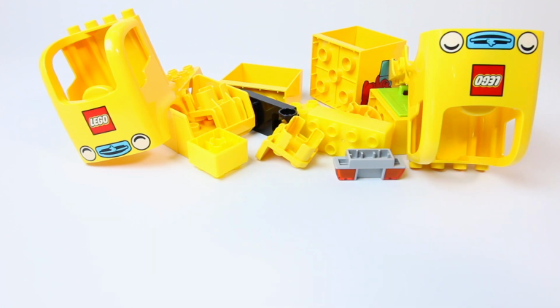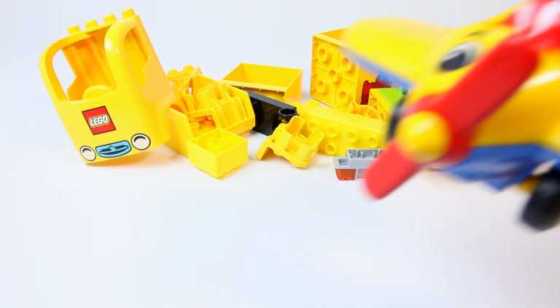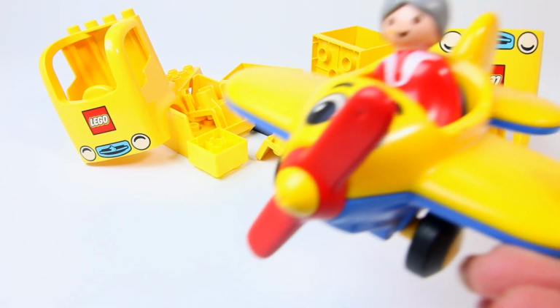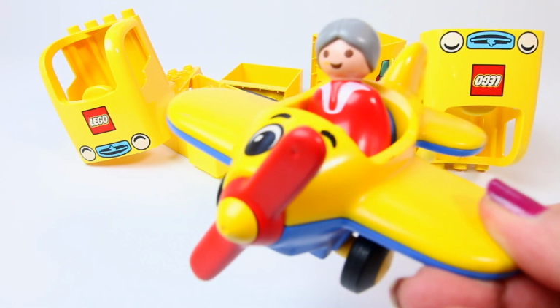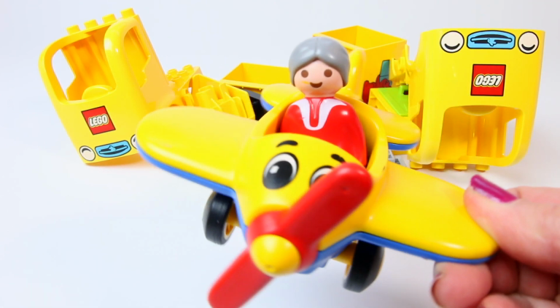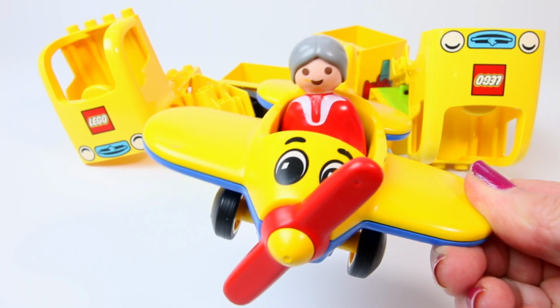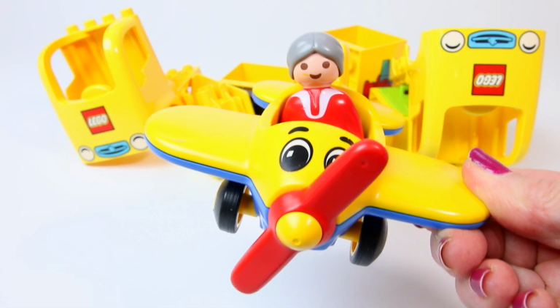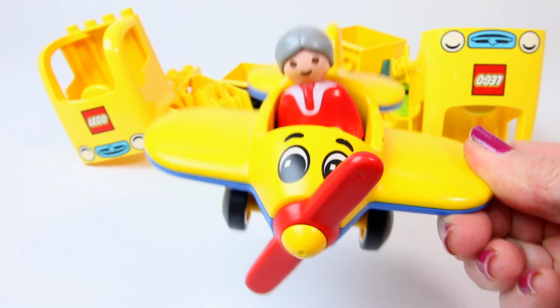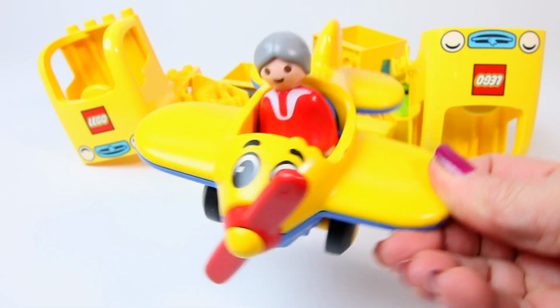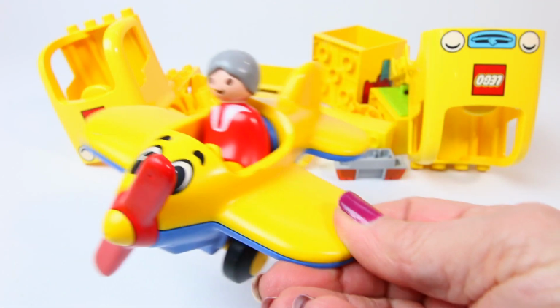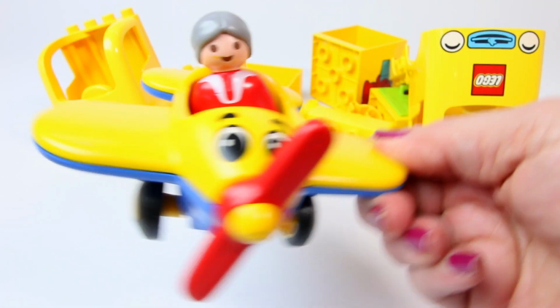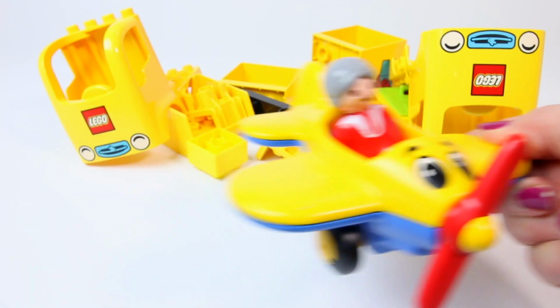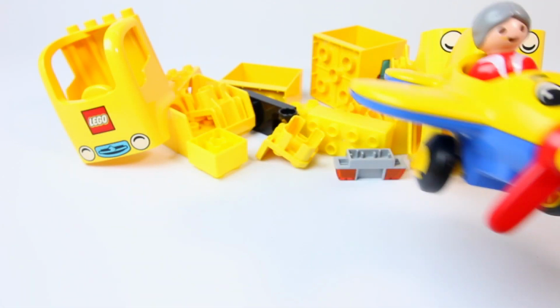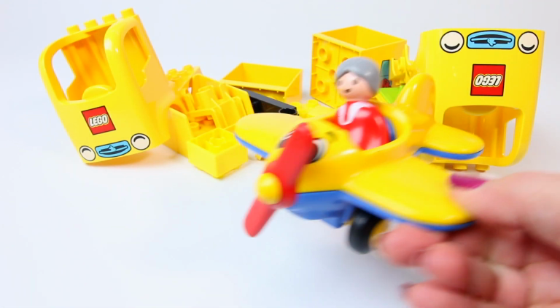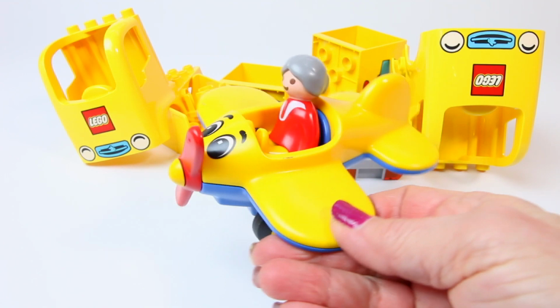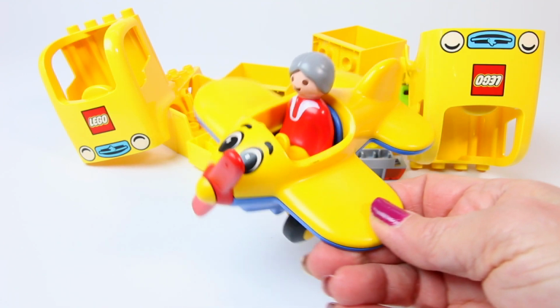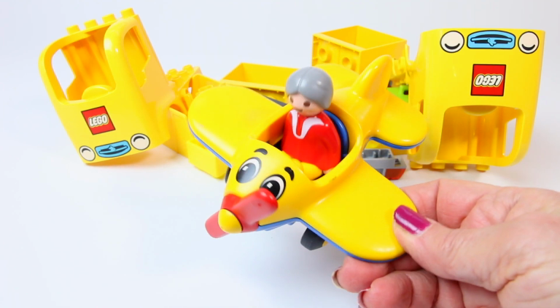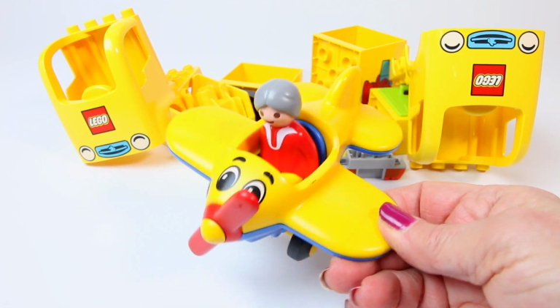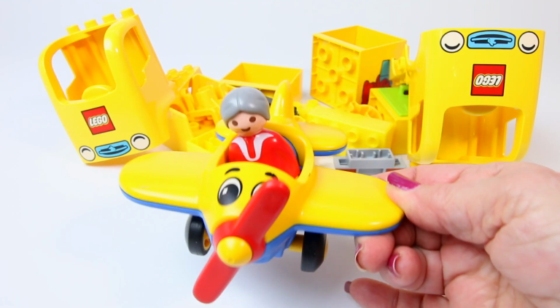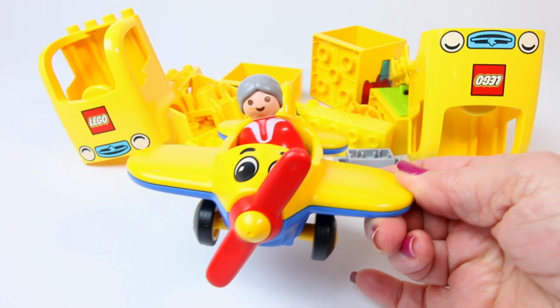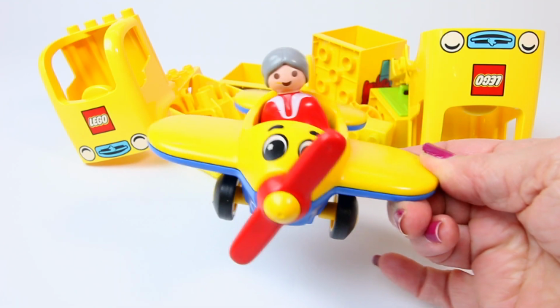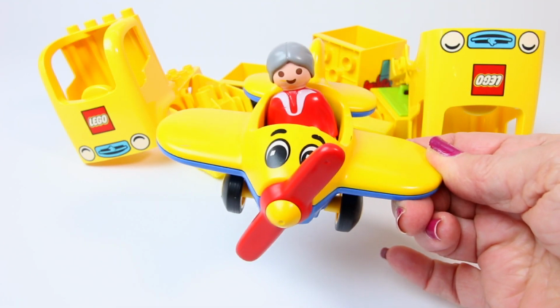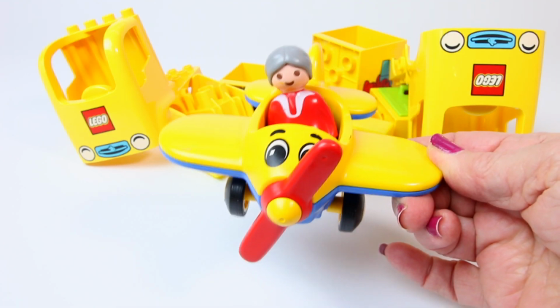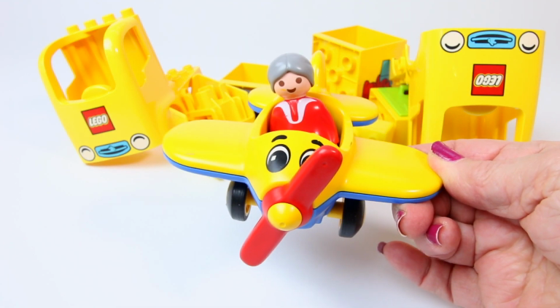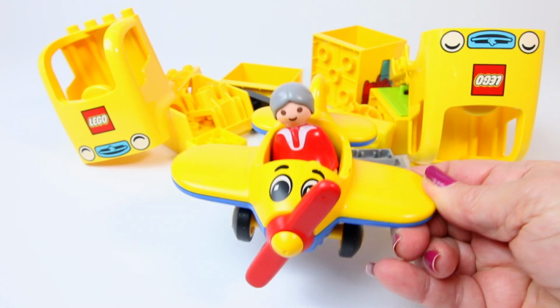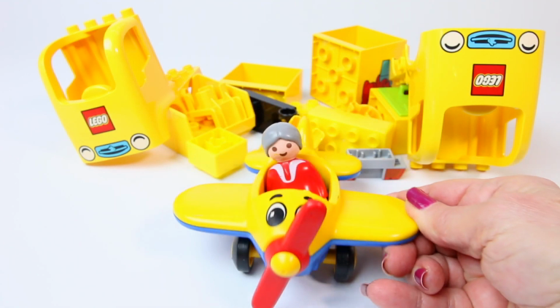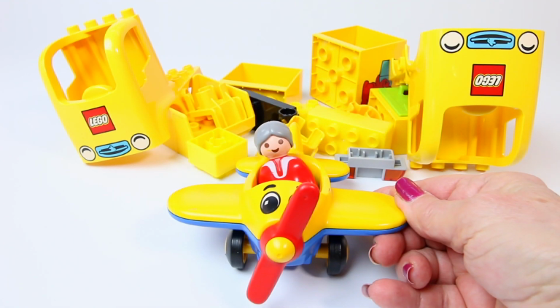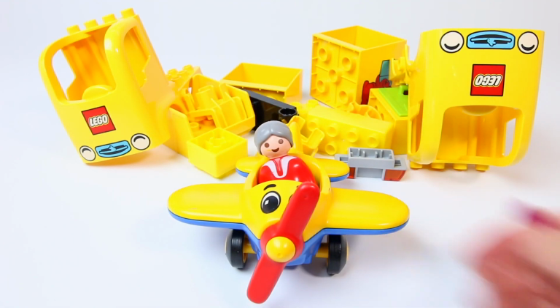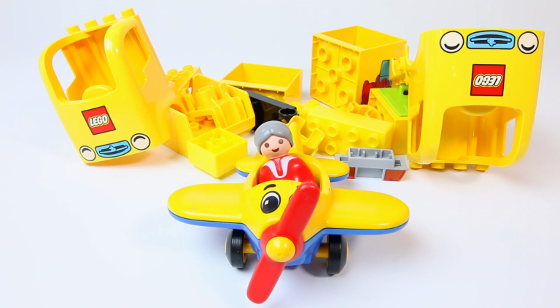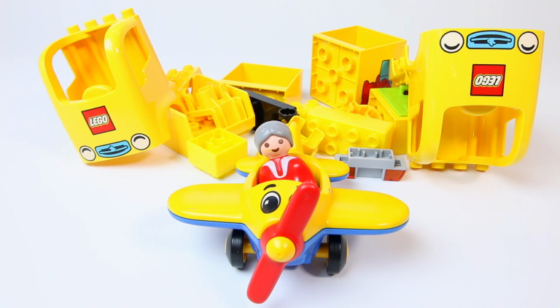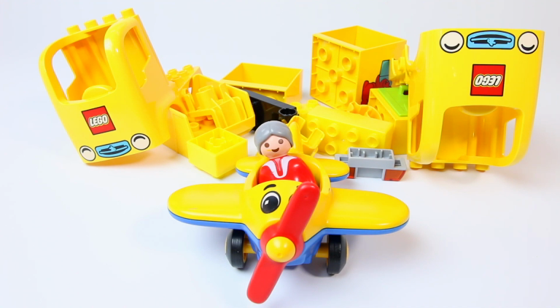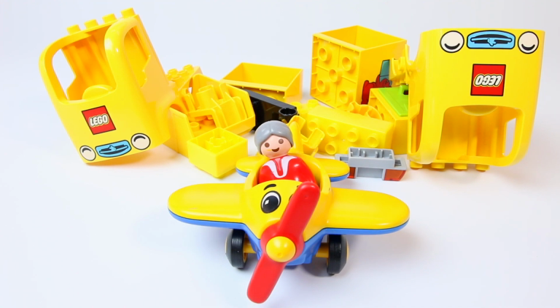Hi kids, it's Grammy Ramy. I'm zooming in today on my yellow airplane to let you know today's all about the color yellow. Let's see if we can build some yellow vehicles.